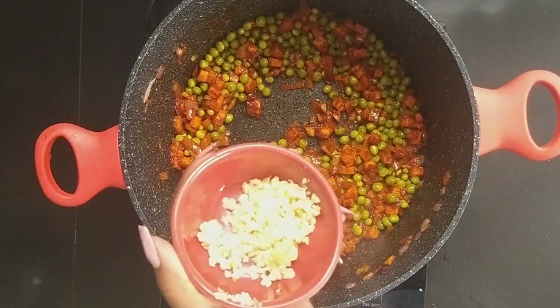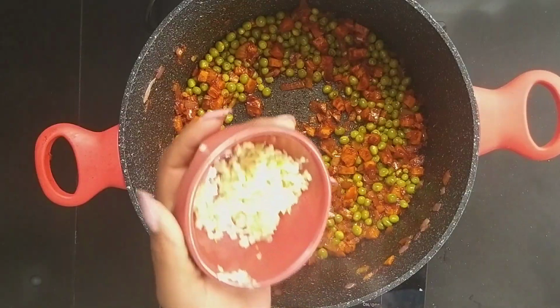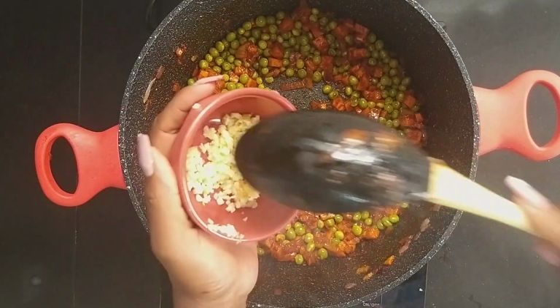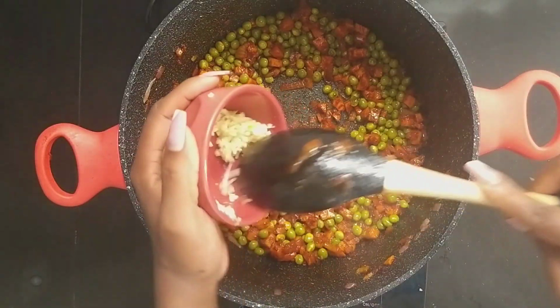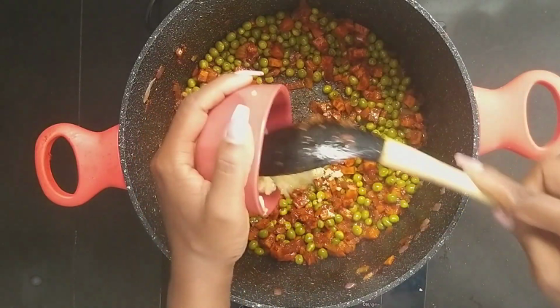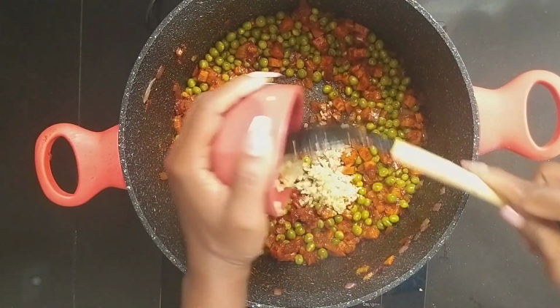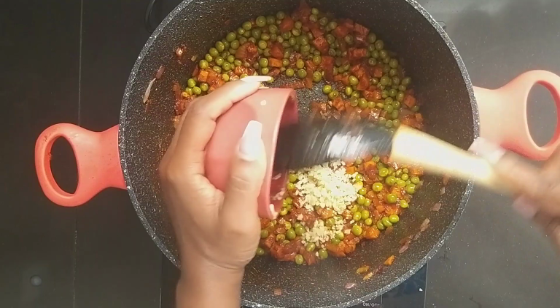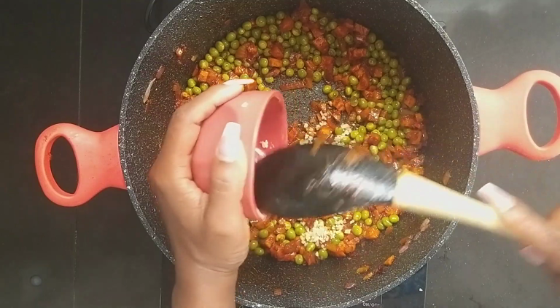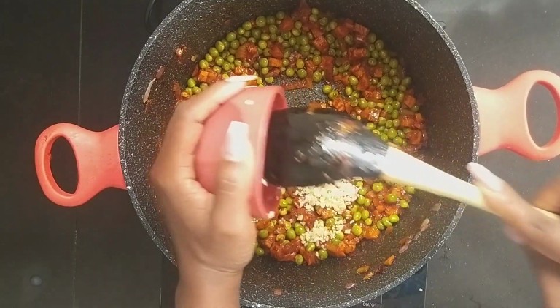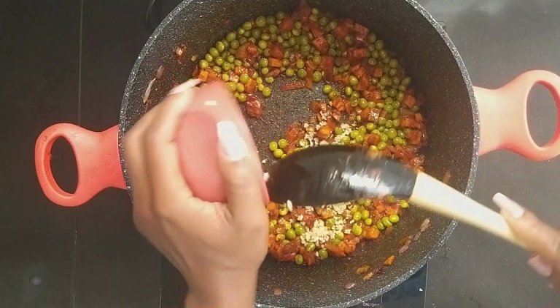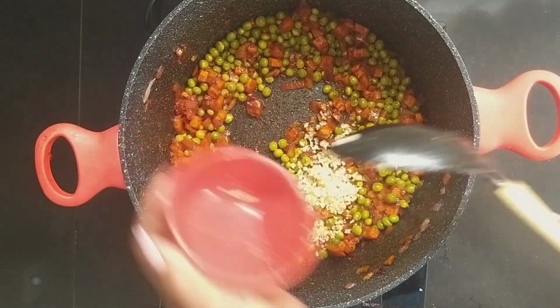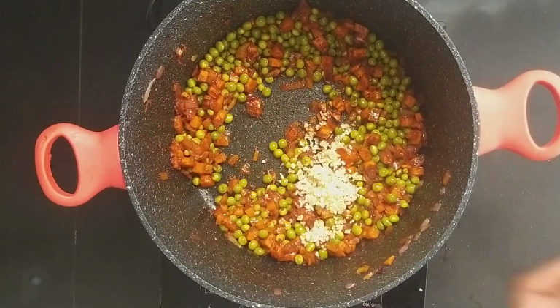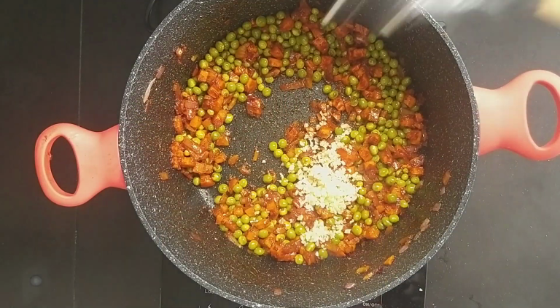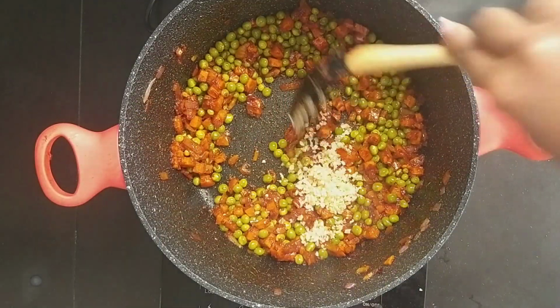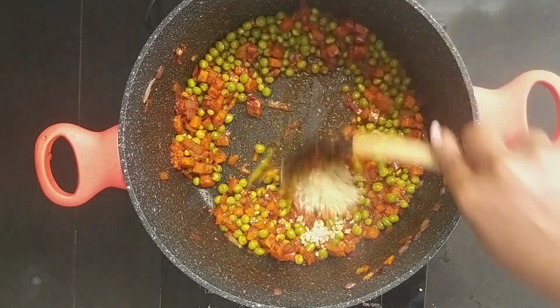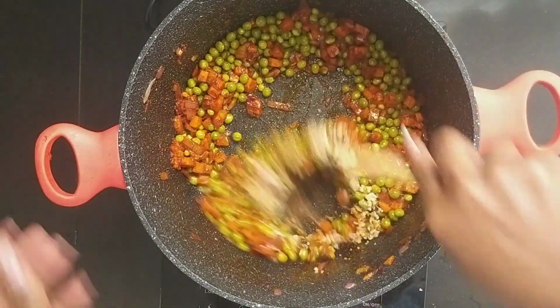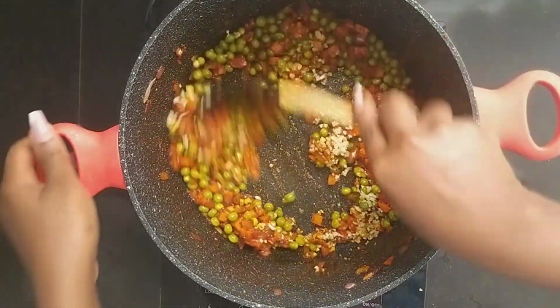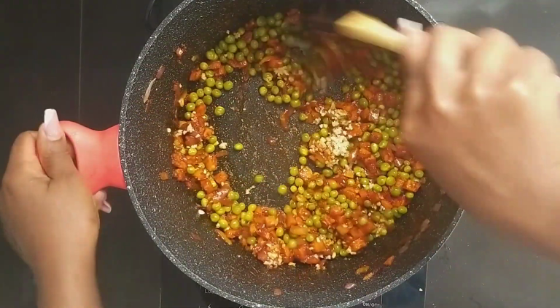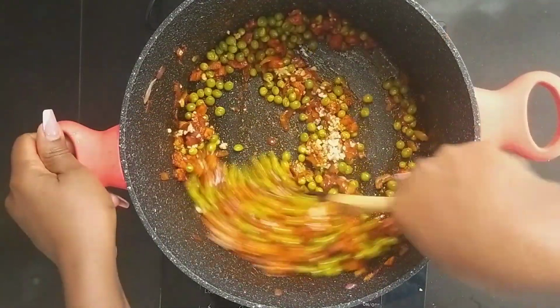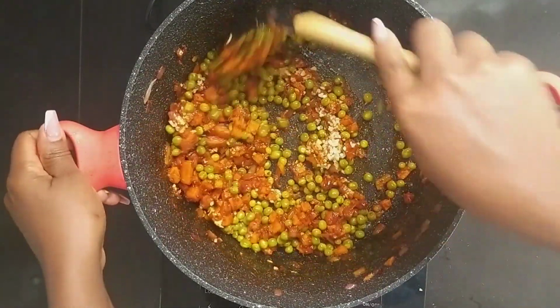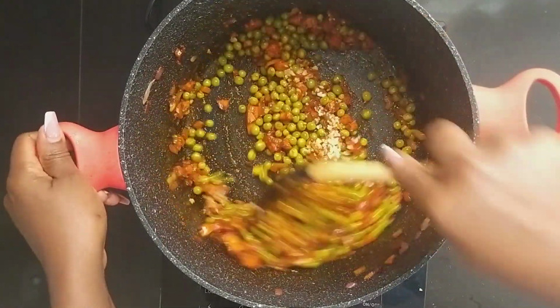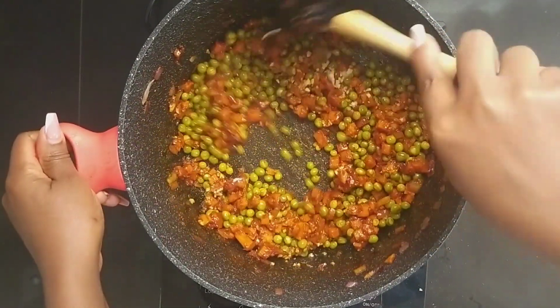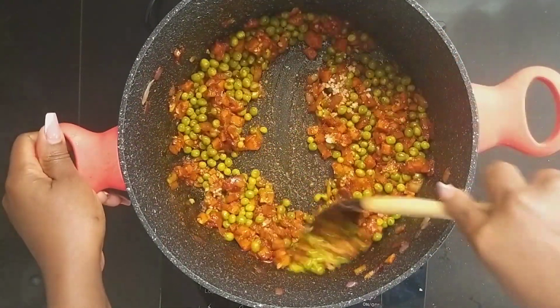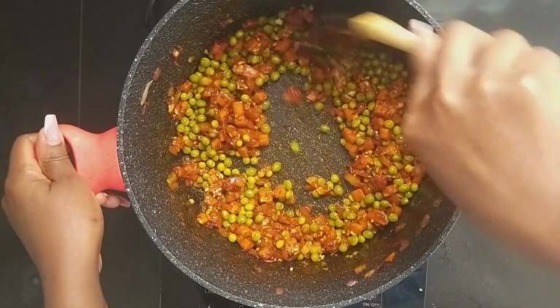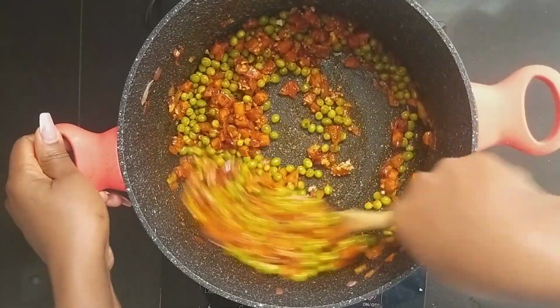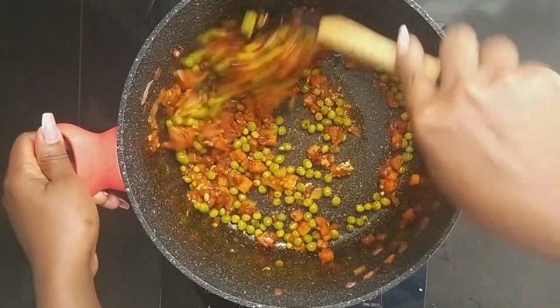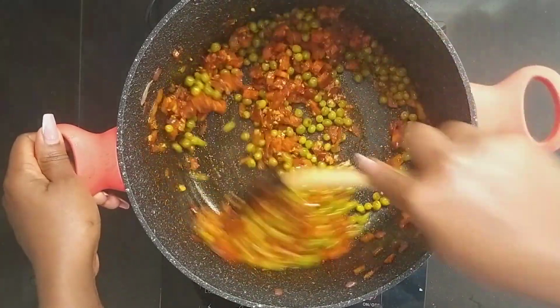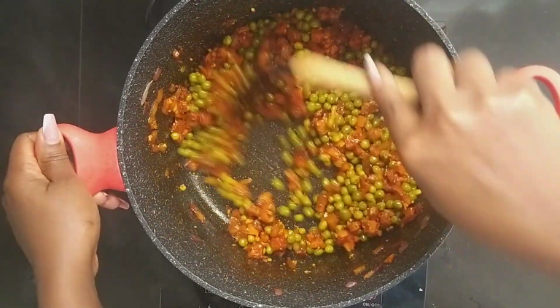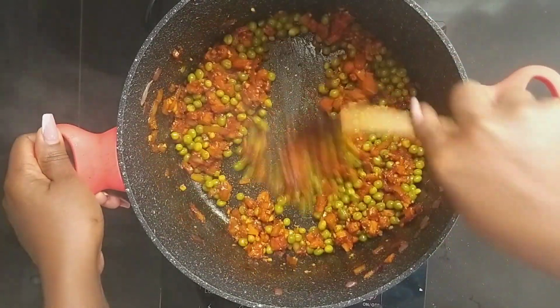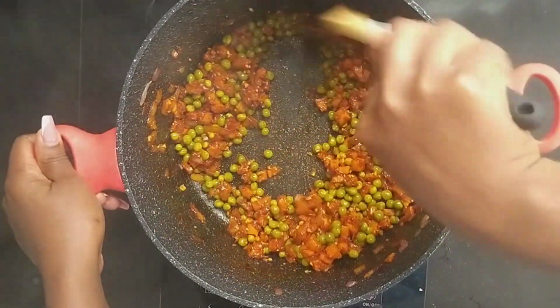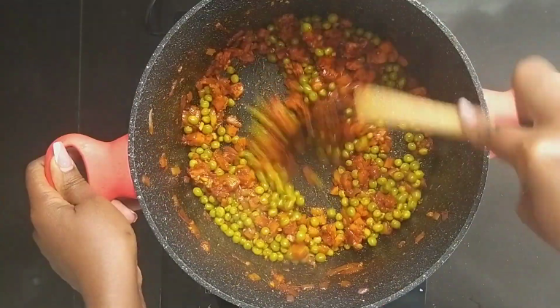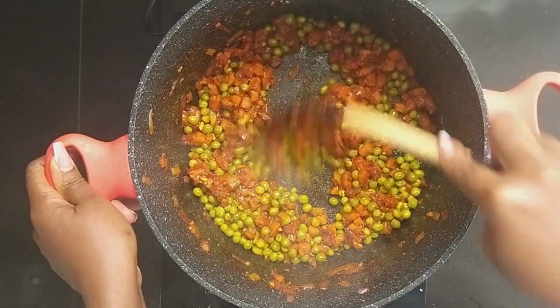Add garlic and cook until it's fragrant. The reason I'm adding garlic at this stage is to avoid burning it and losing the importance of its flavor on the sauce.